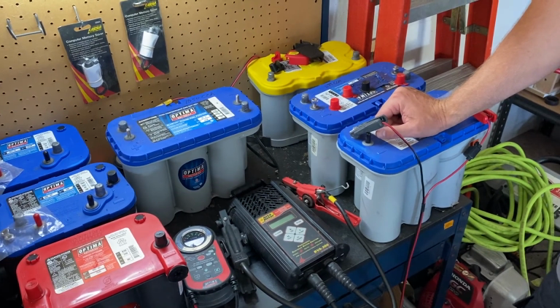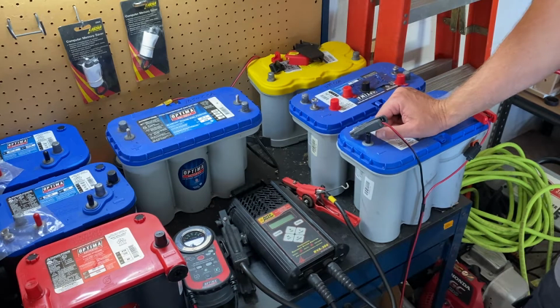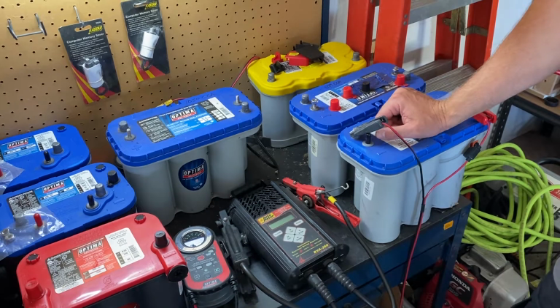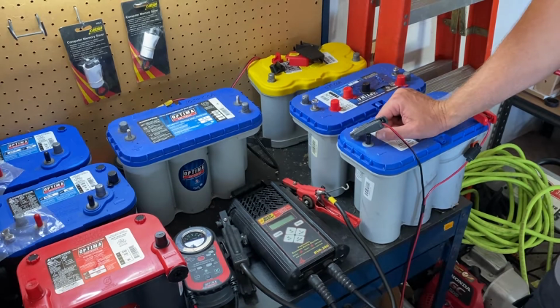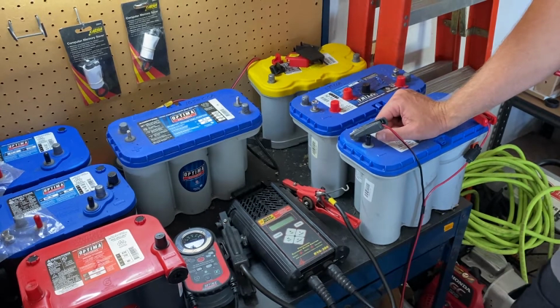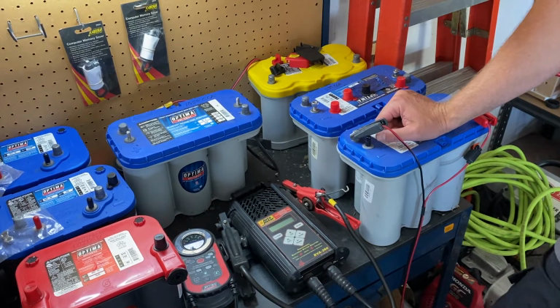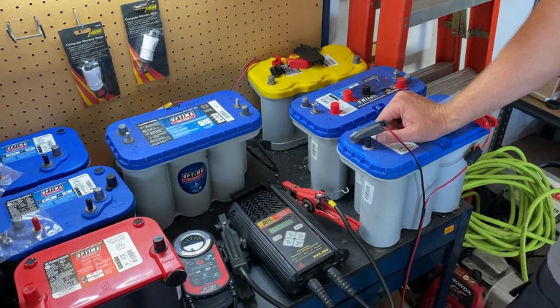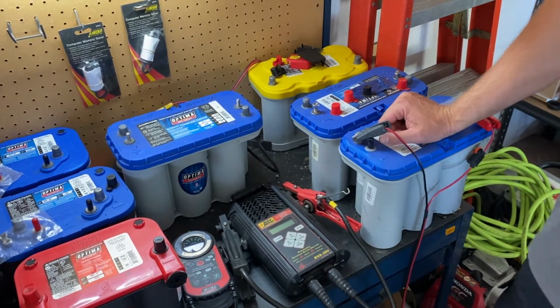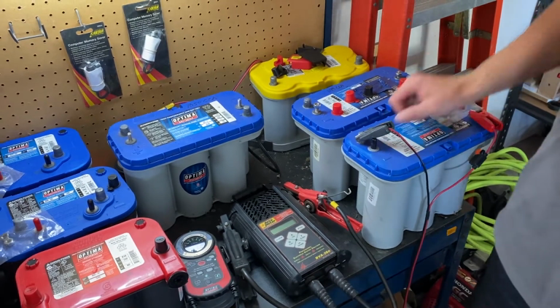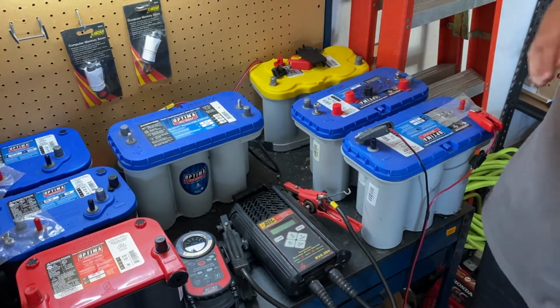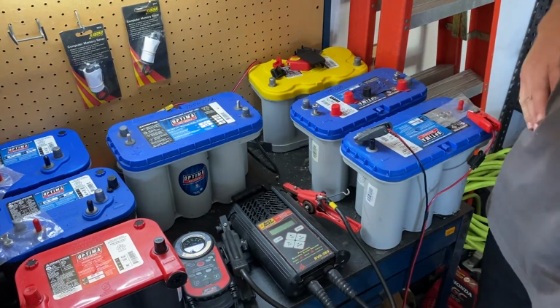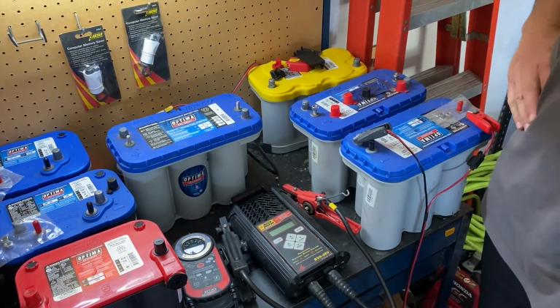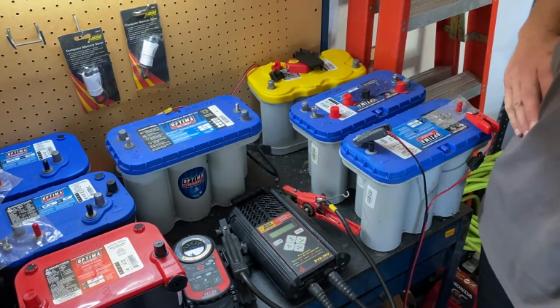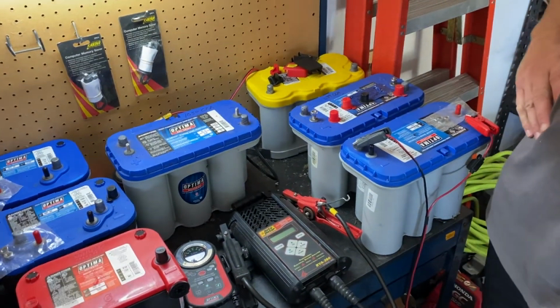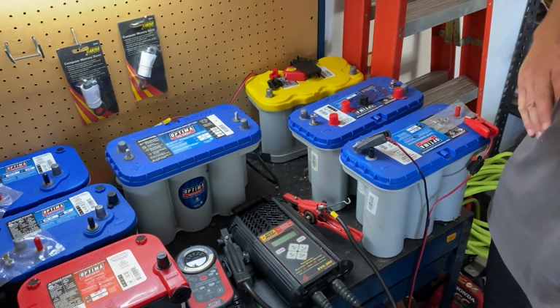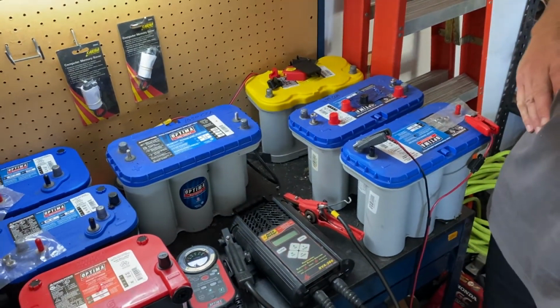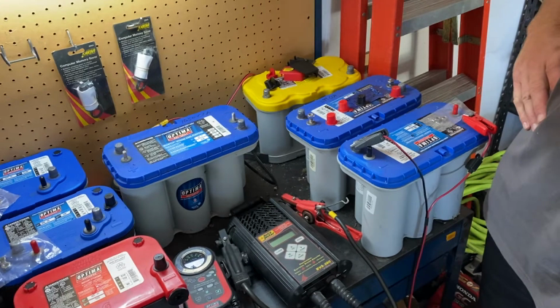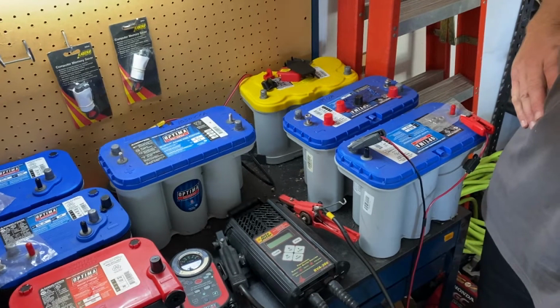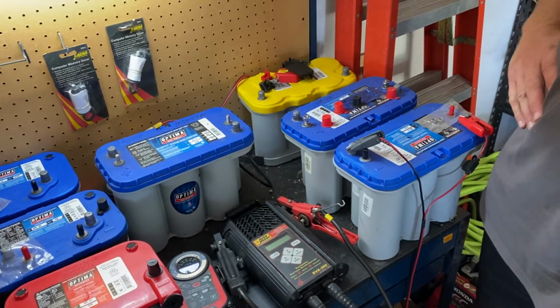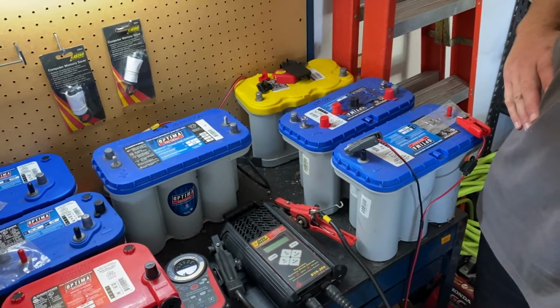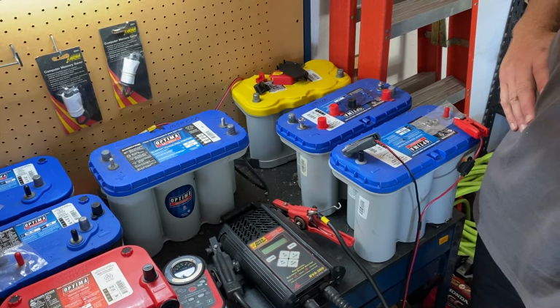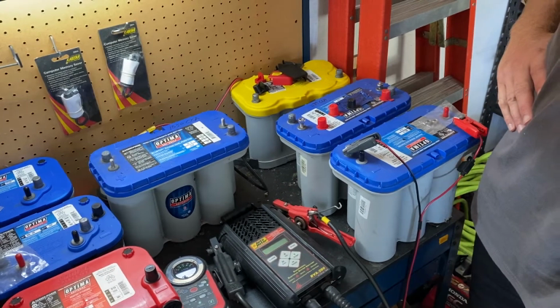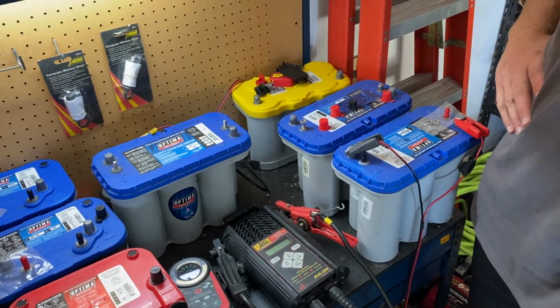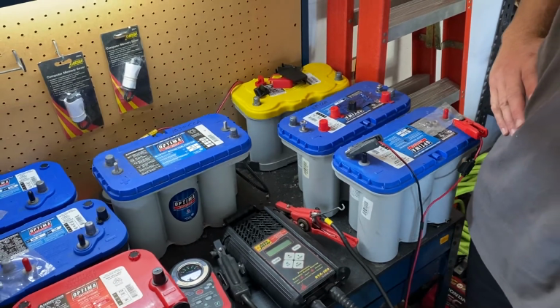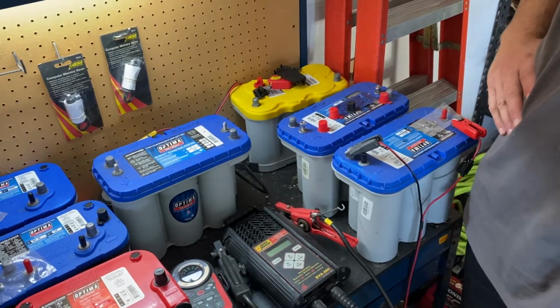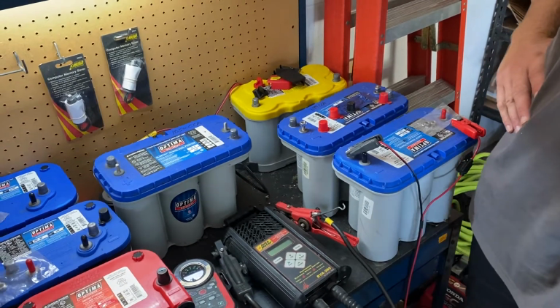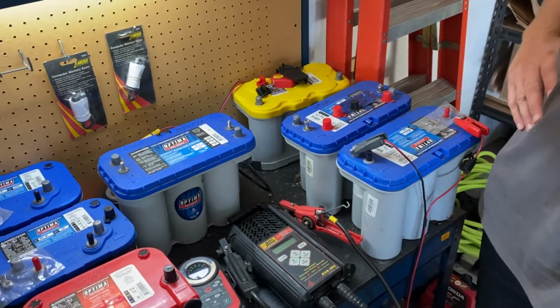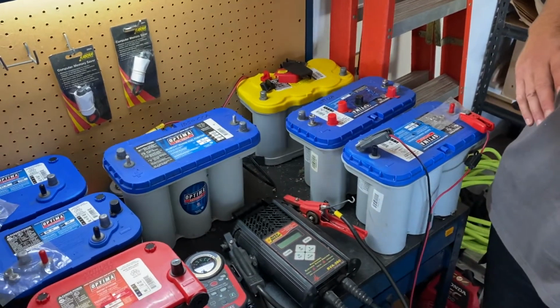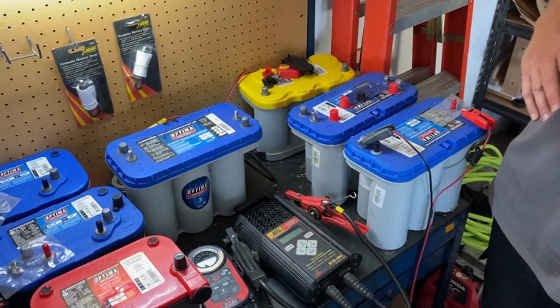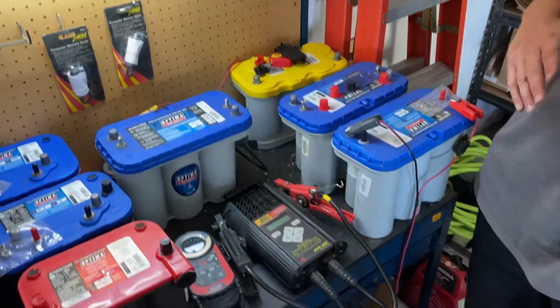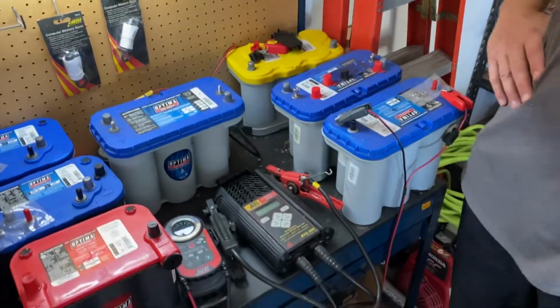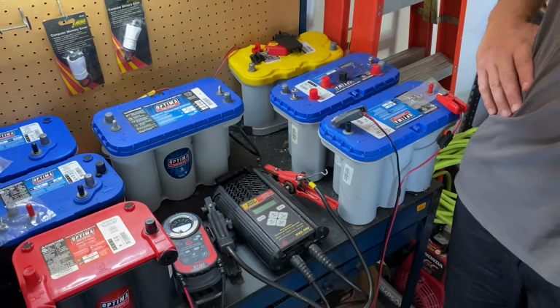Many of the people that bring batteries back to us for warranty service actually have deeply discharged batteries, and those batteries work just fine once they're properly recharged.